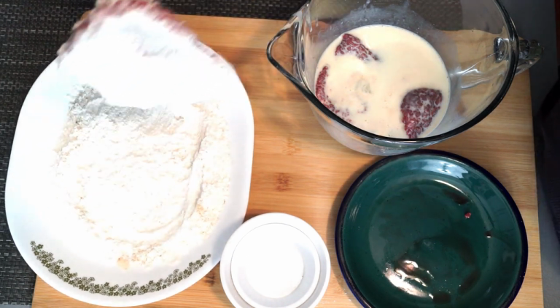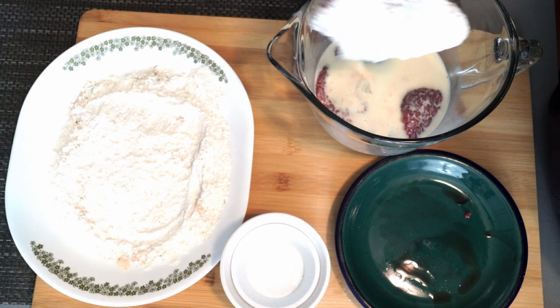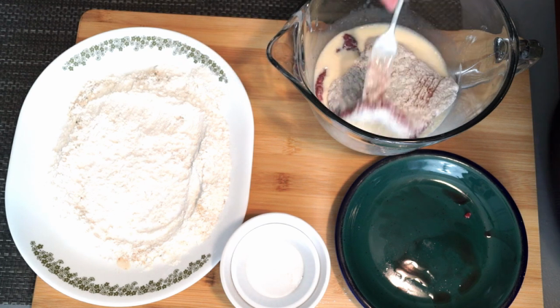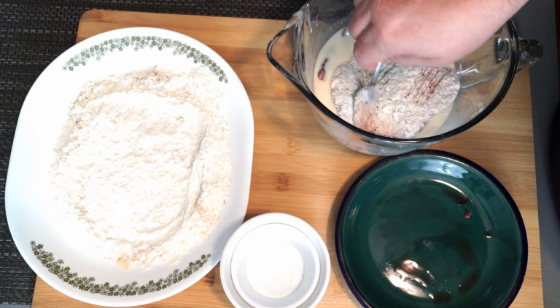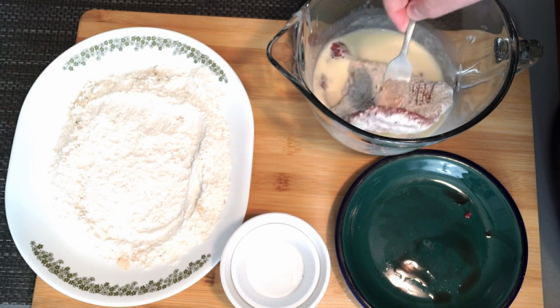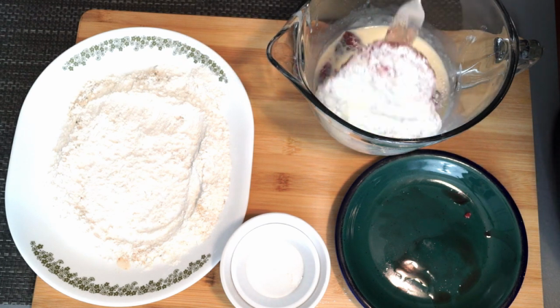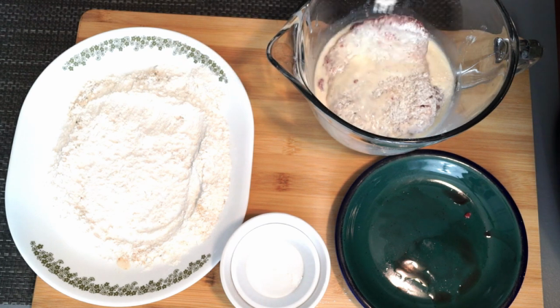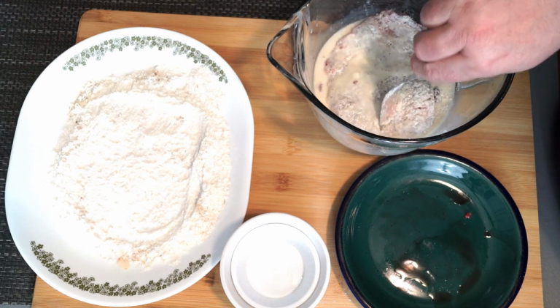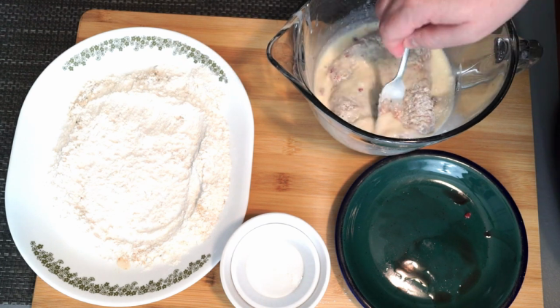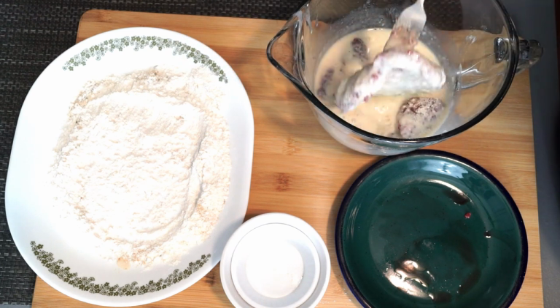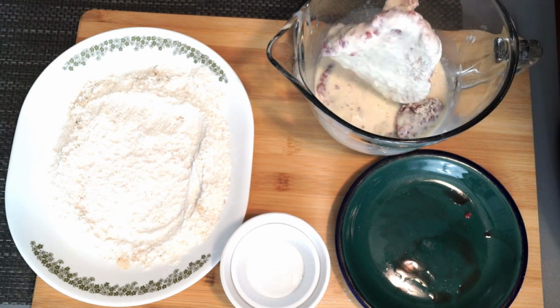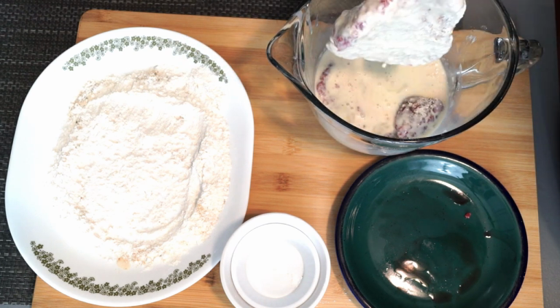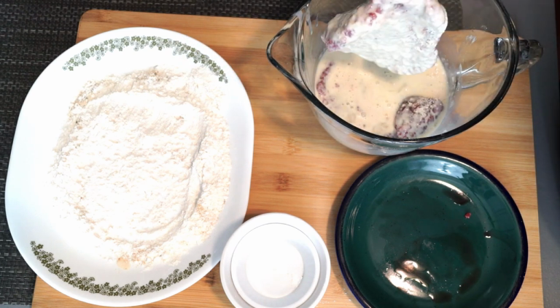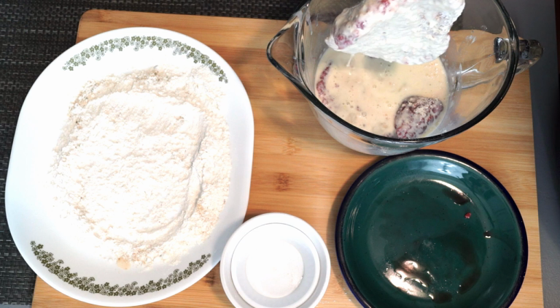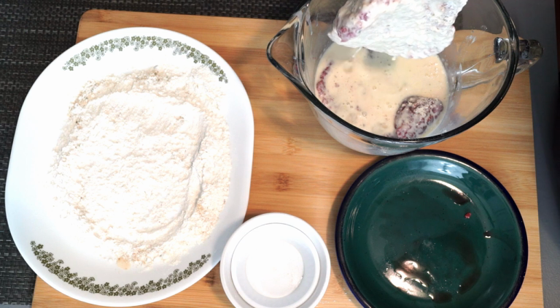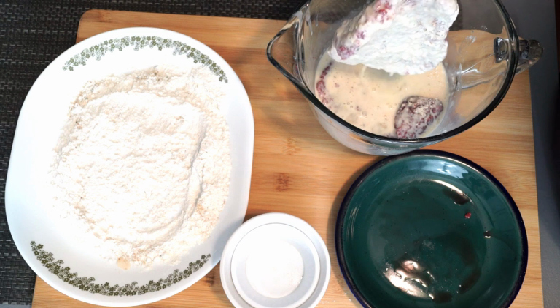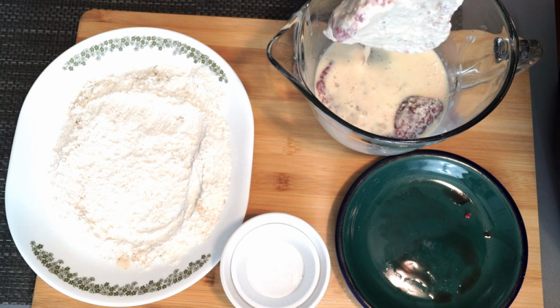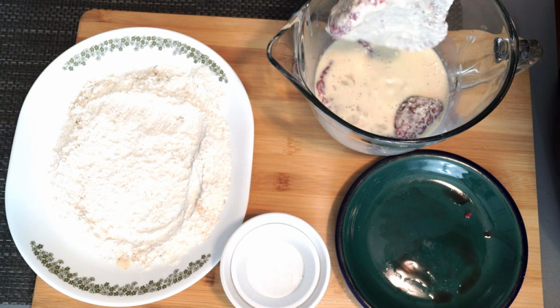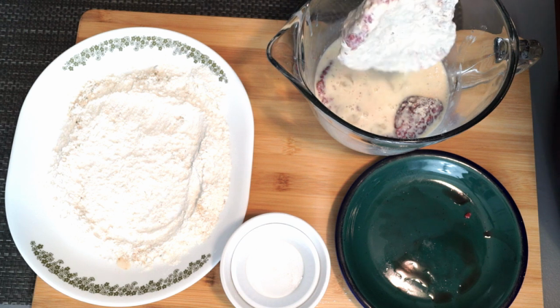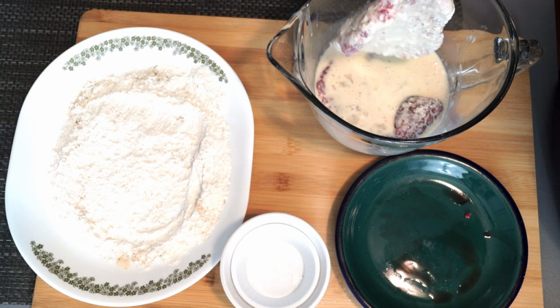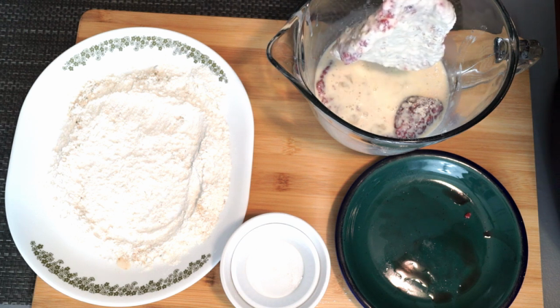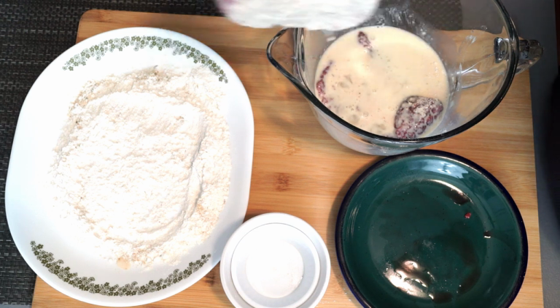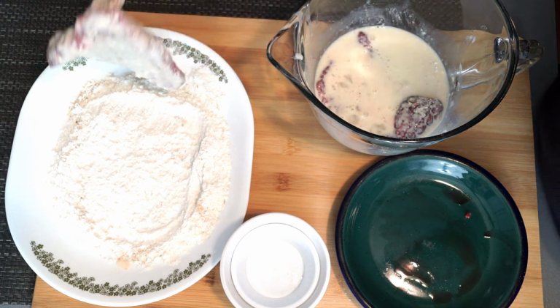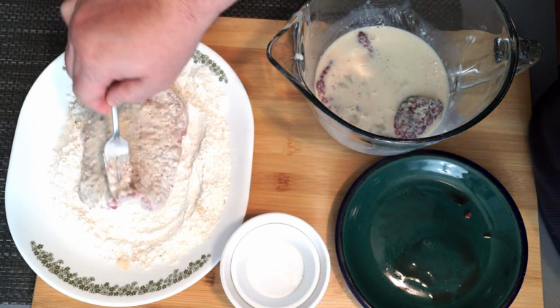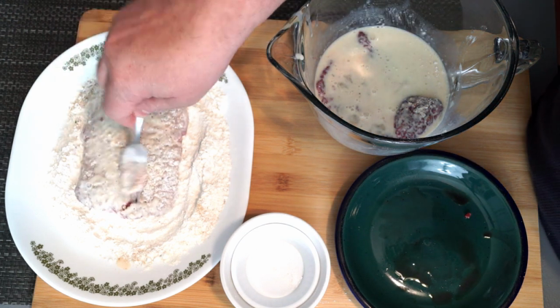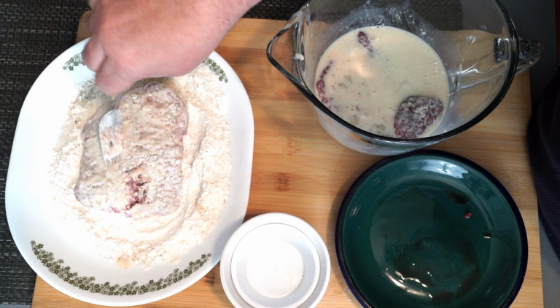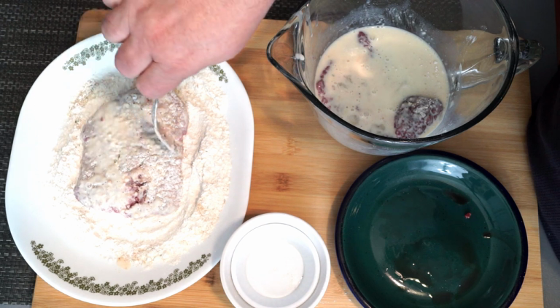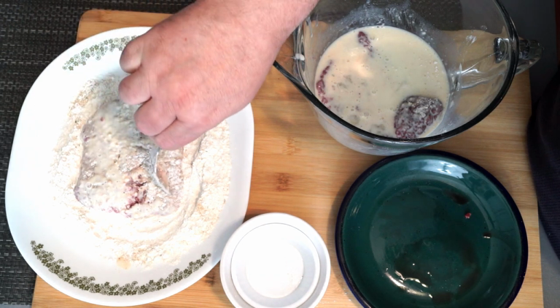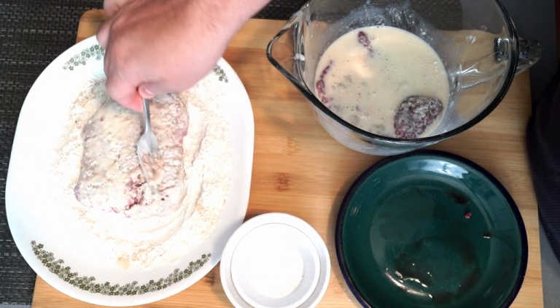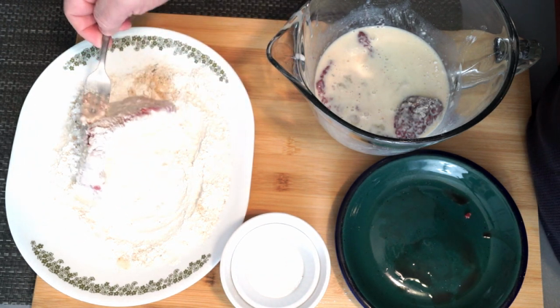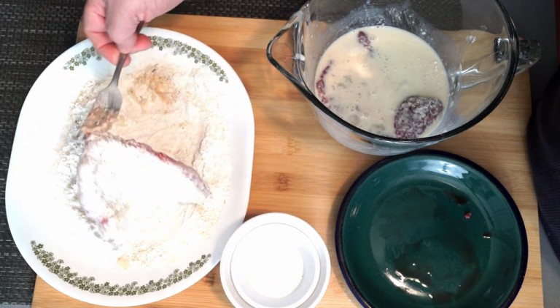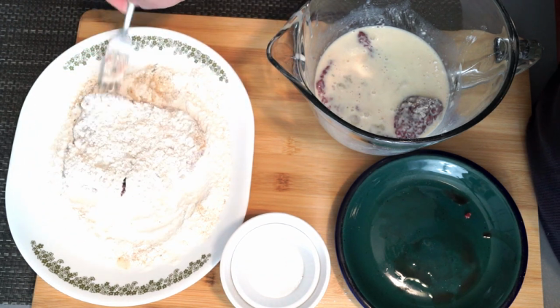Go back into your buttermilk and egg again and then bring it back over and hit it into the flour and breadcrumbs again, so that way we're mixing it to where it's basically going to have a really thick, decent coating all over.